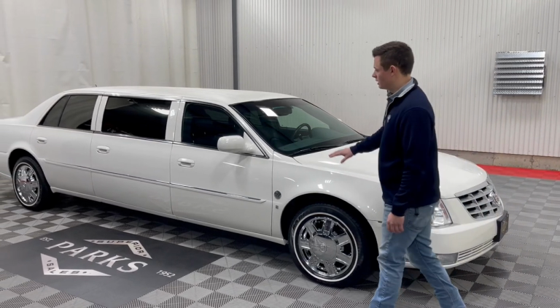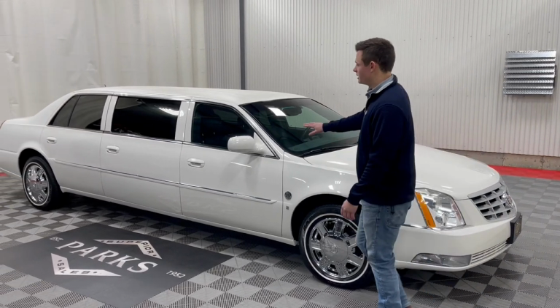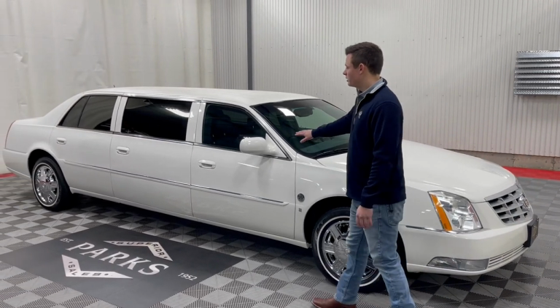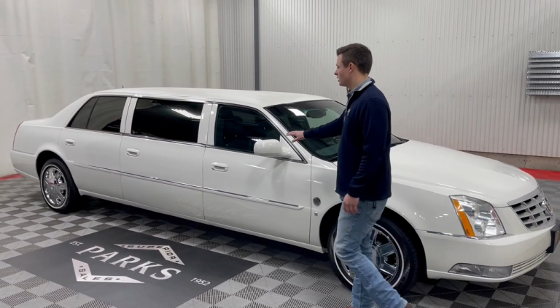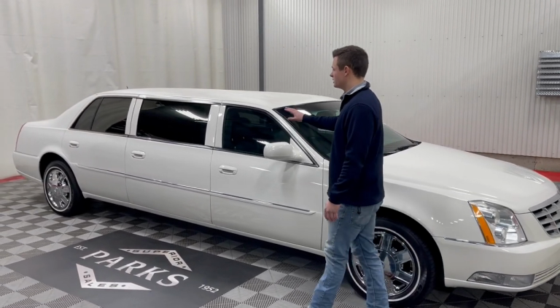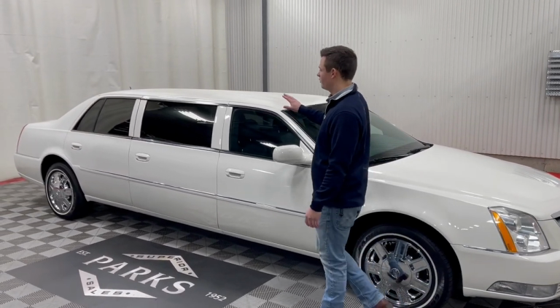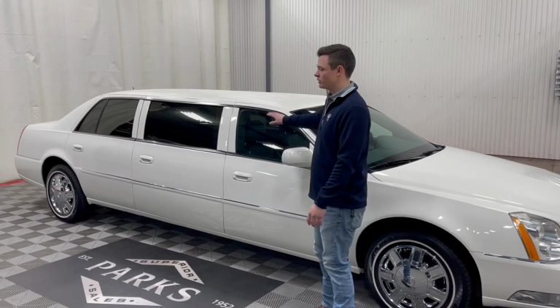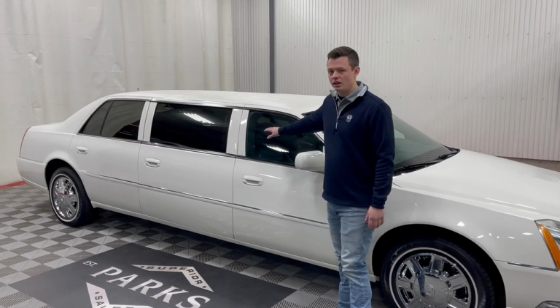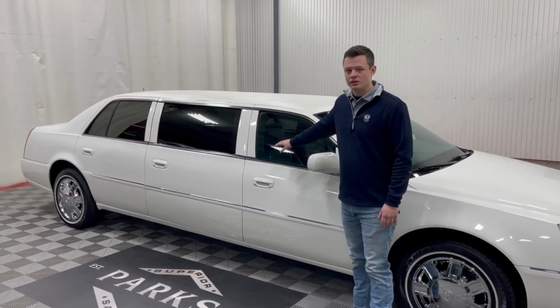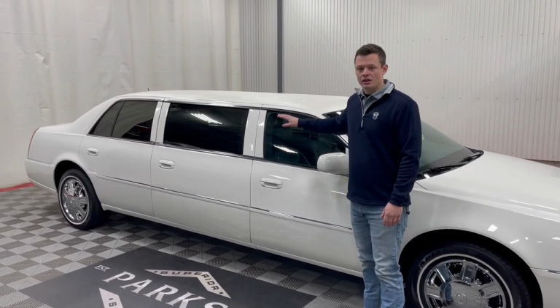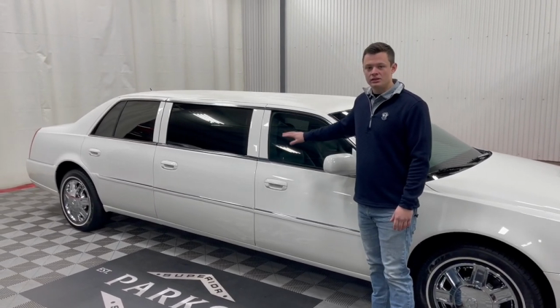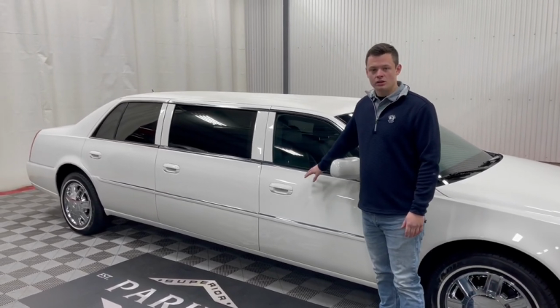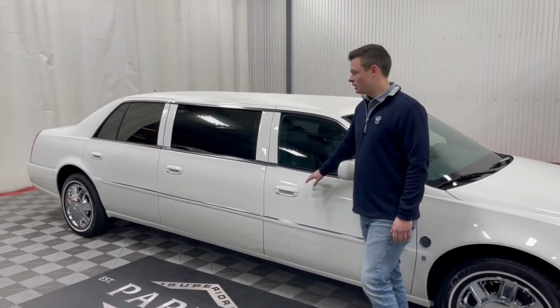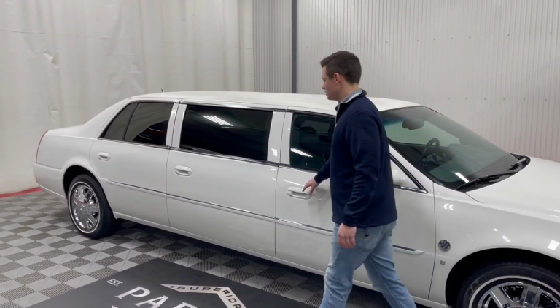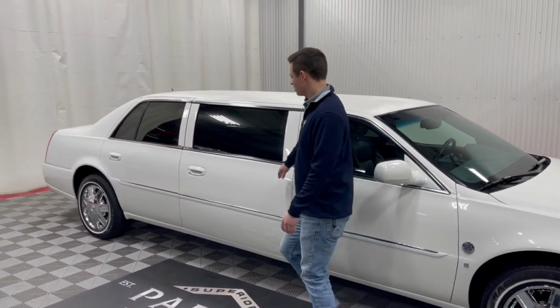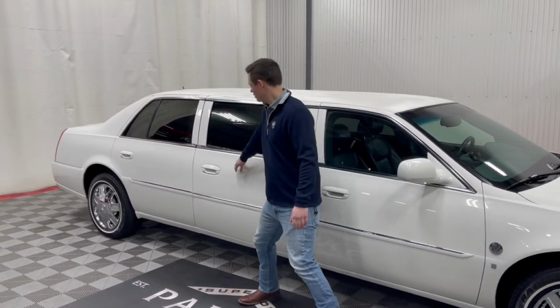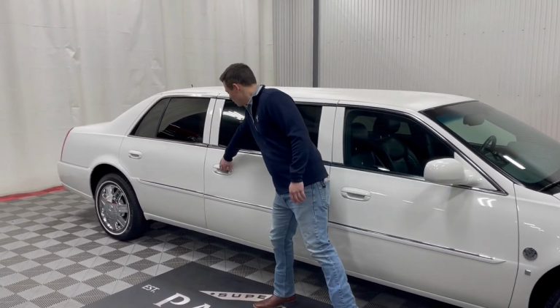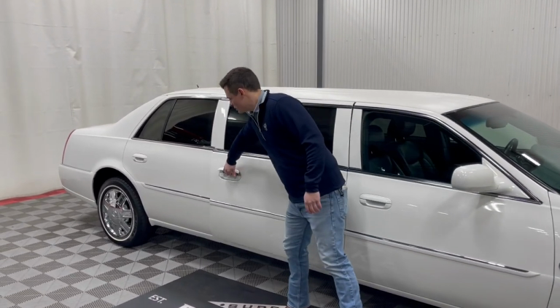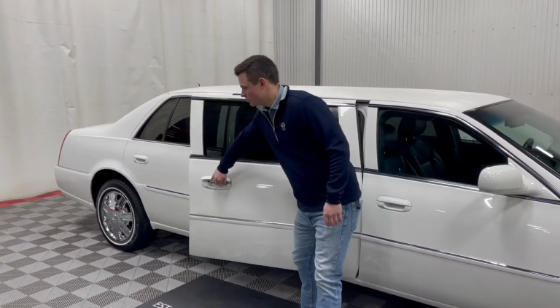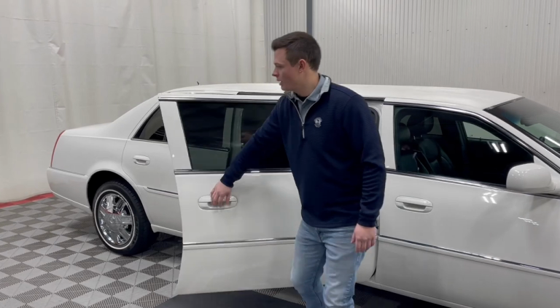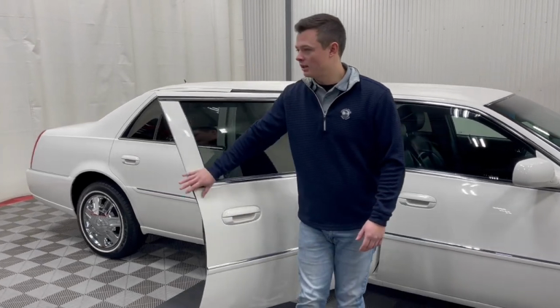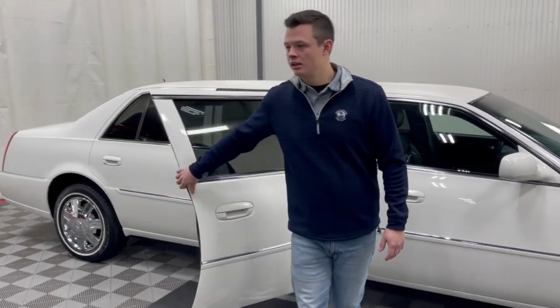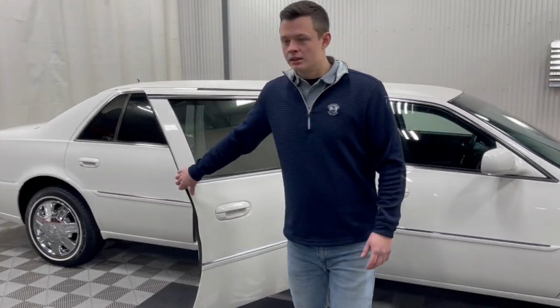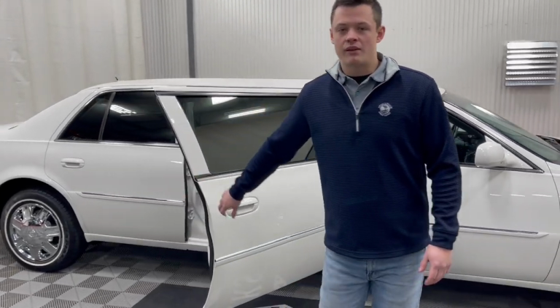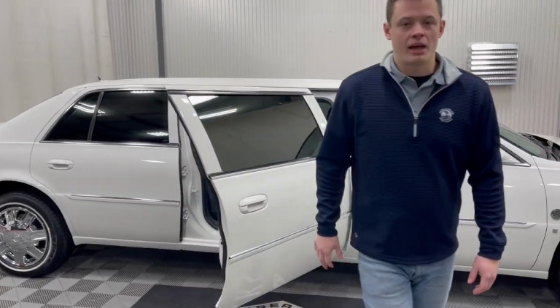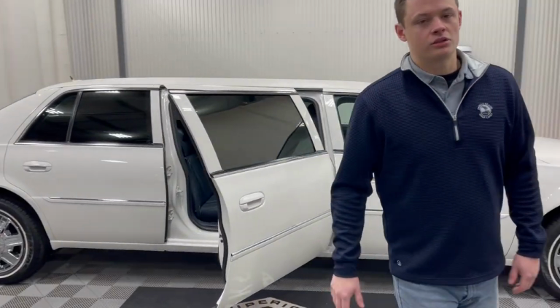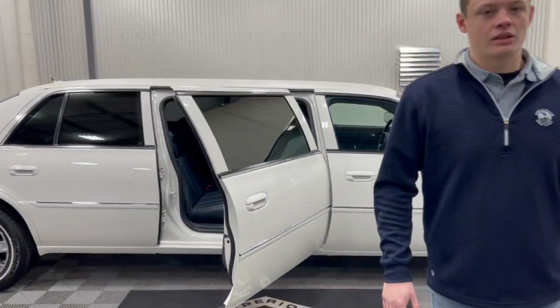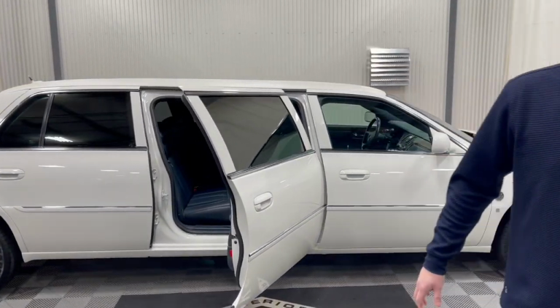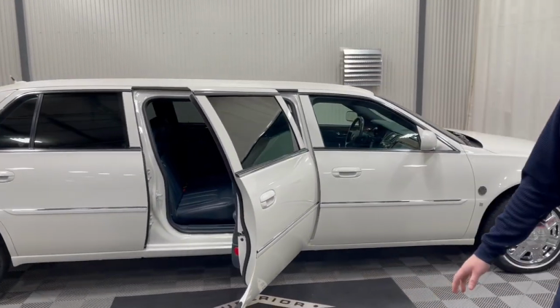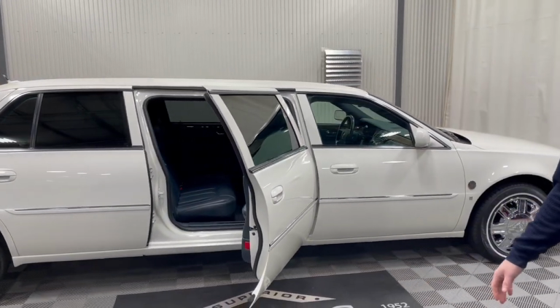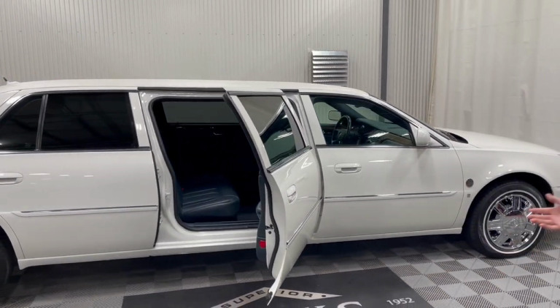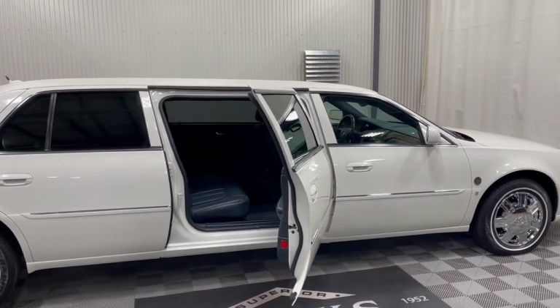Coming down here, it does have power center glass. It's a six-door limousine with a center door right here that opens up to accommodate seven passengers in the vehicle — so seven plus one, eight total.